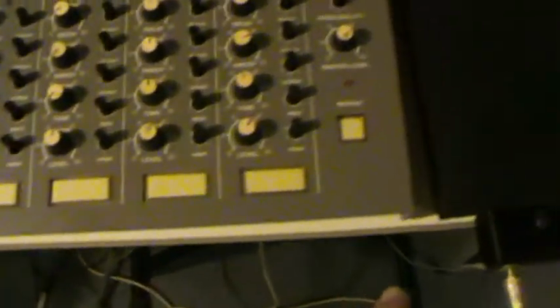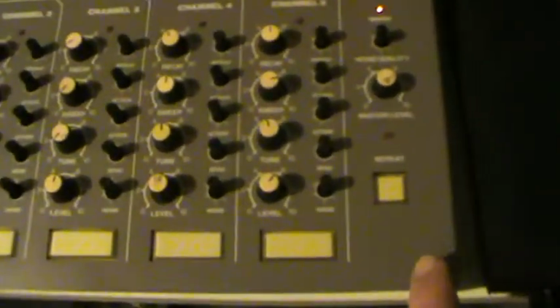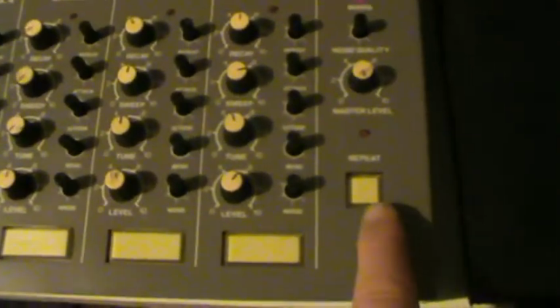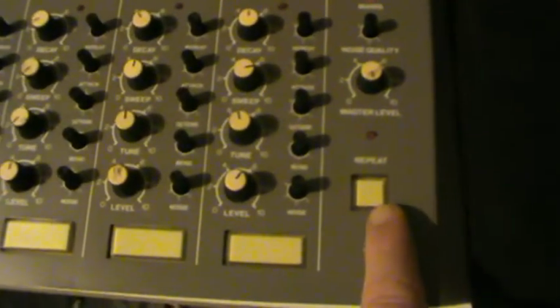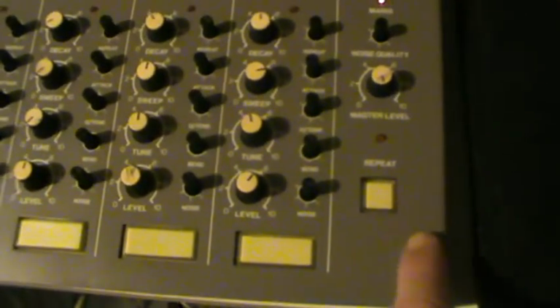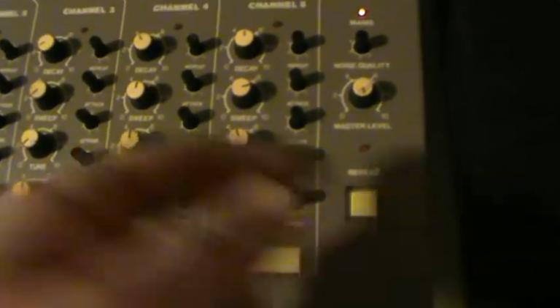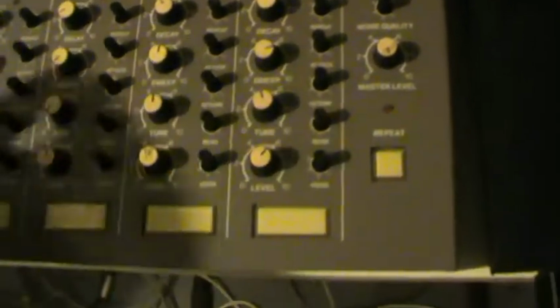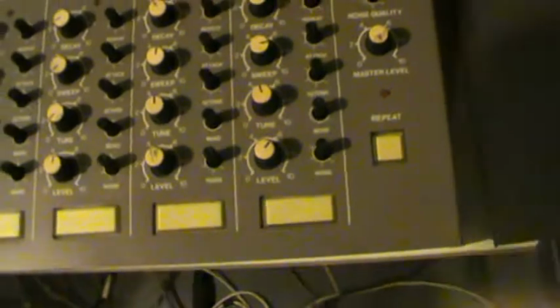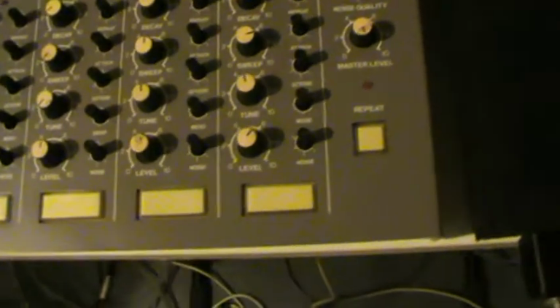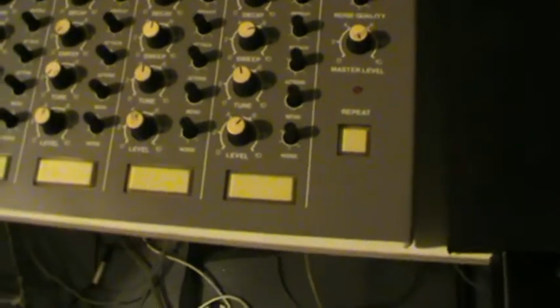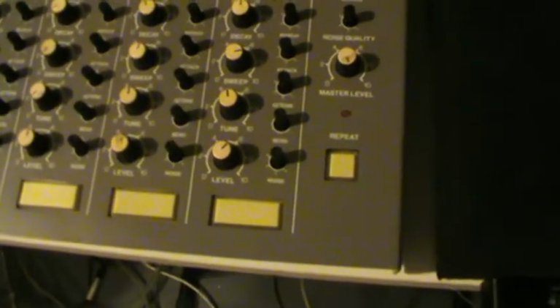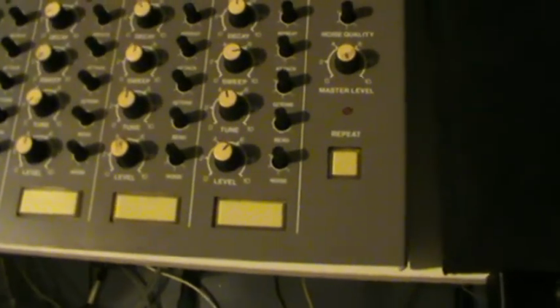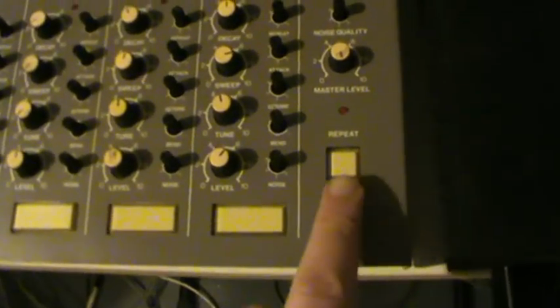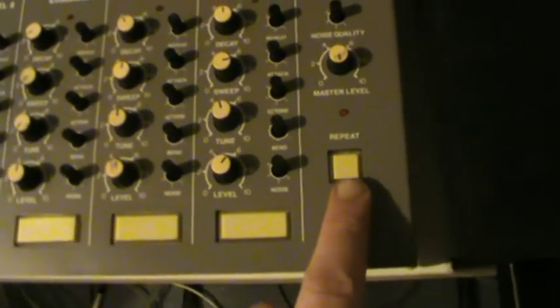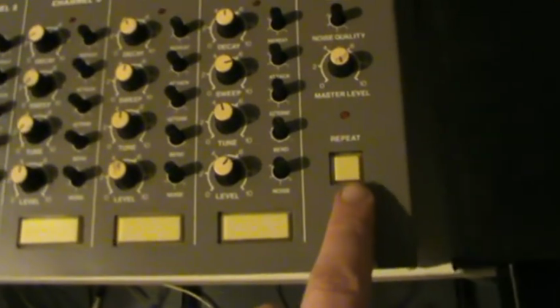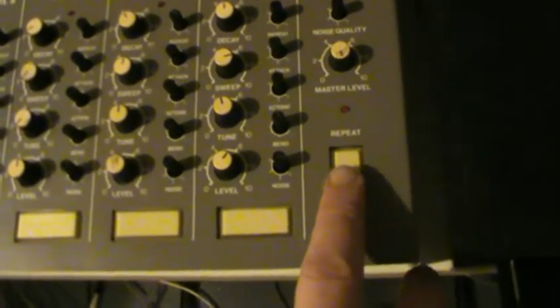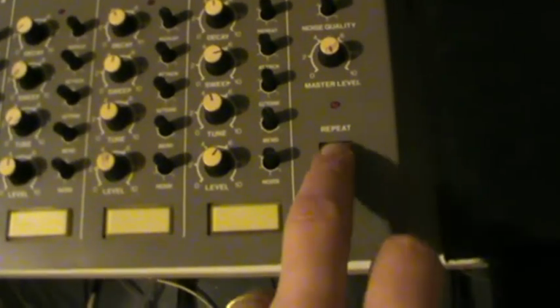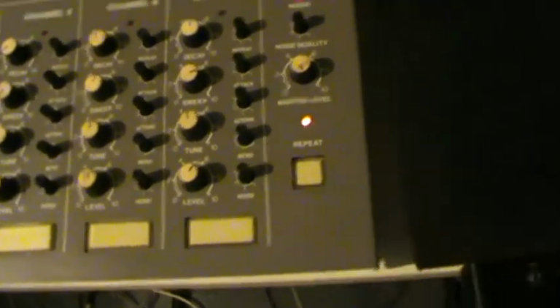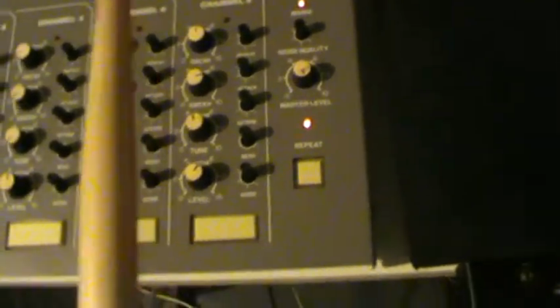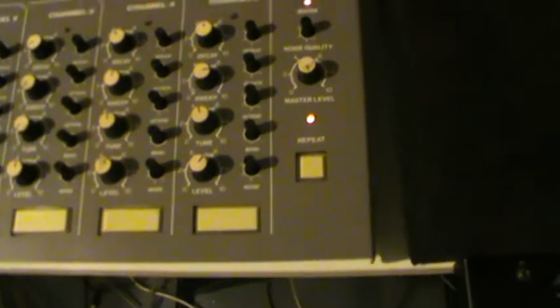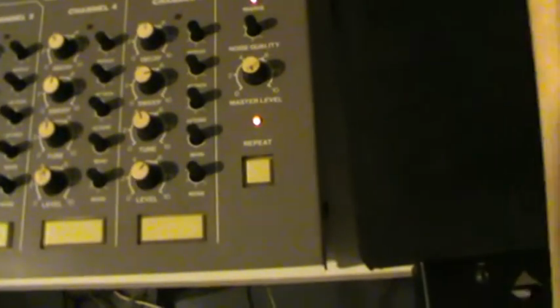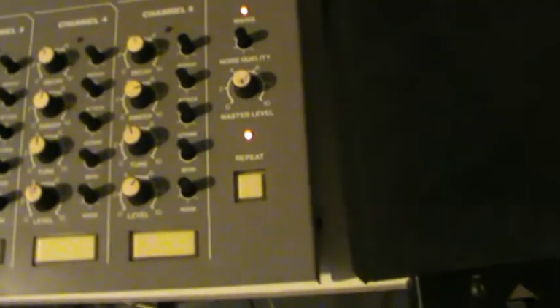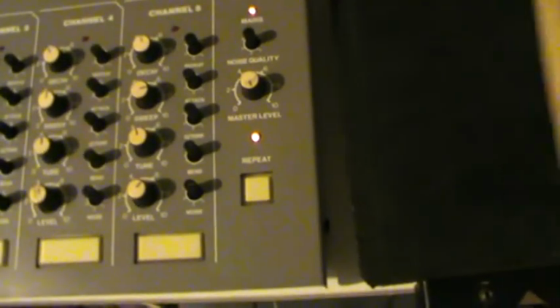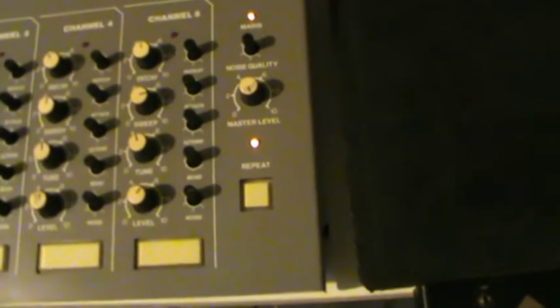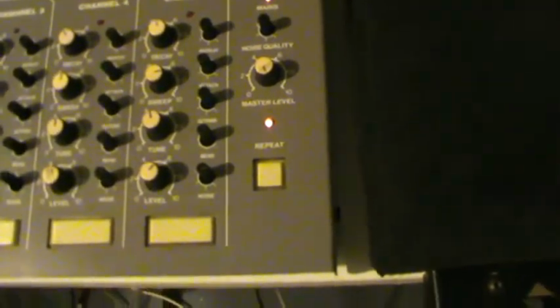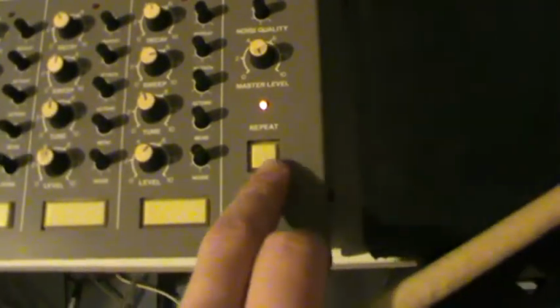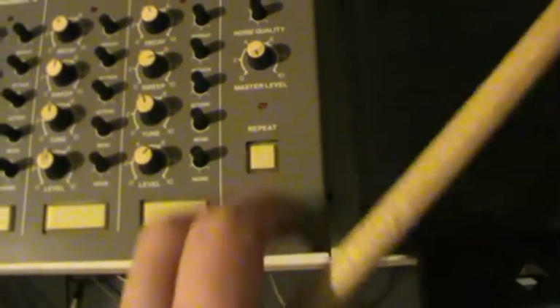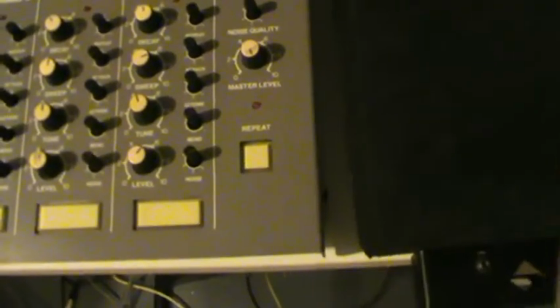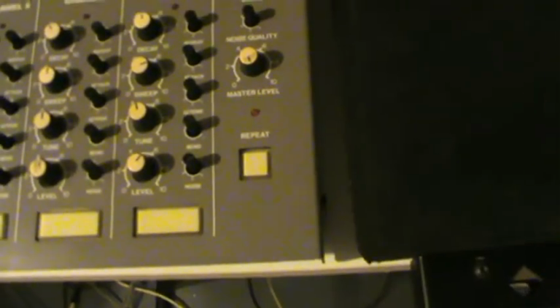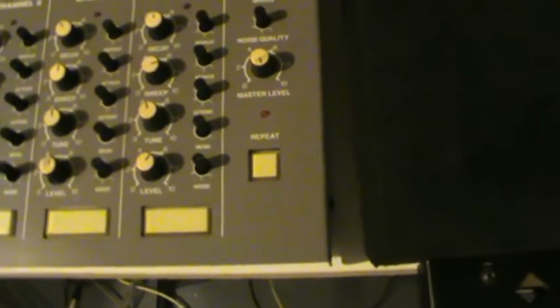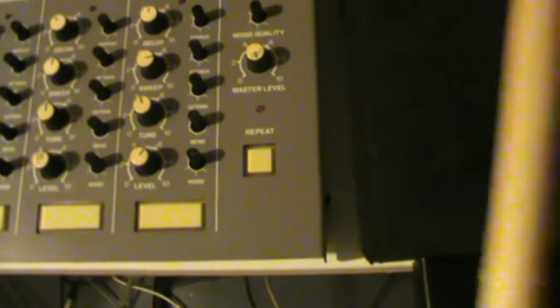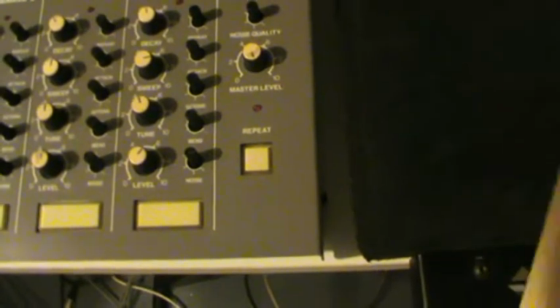Over here is a repeat button which allows you to basically have a double roll when you hit the drum pad itself. Let's have a try with that. And take that off again — this is the strike.